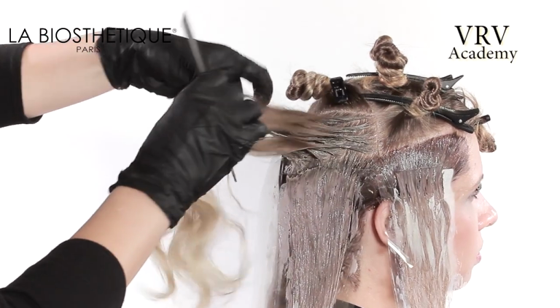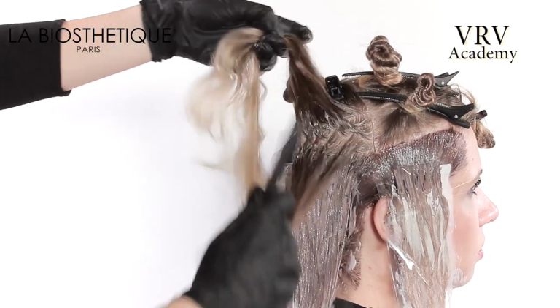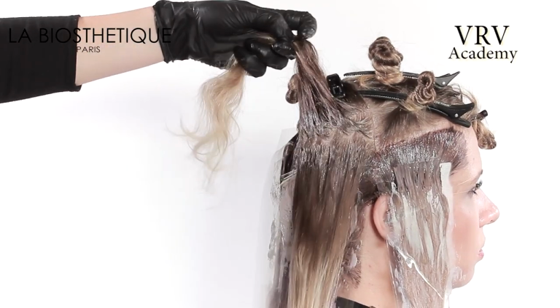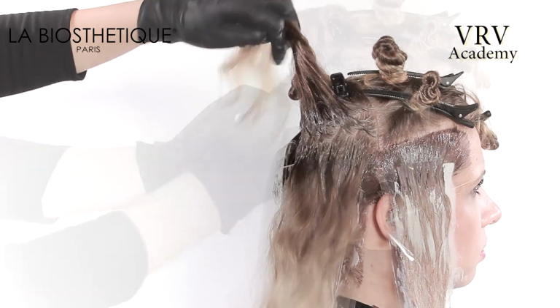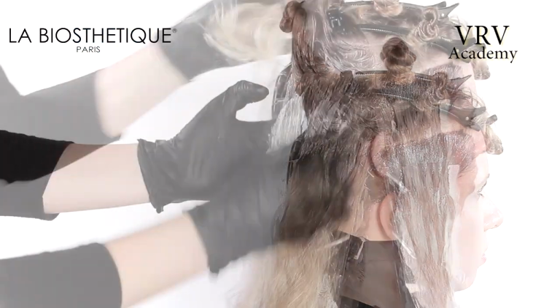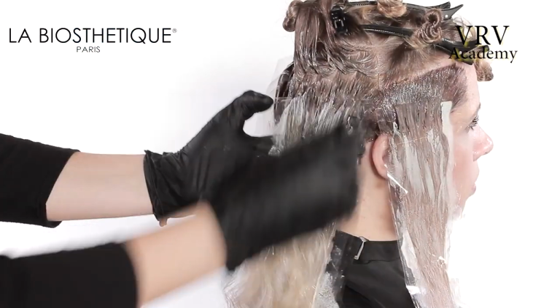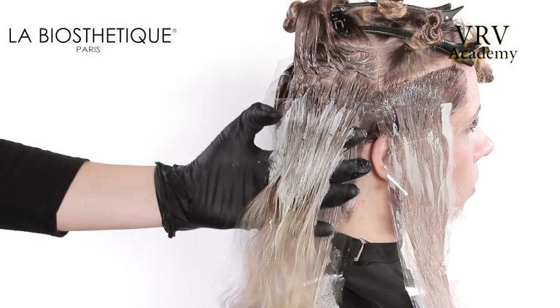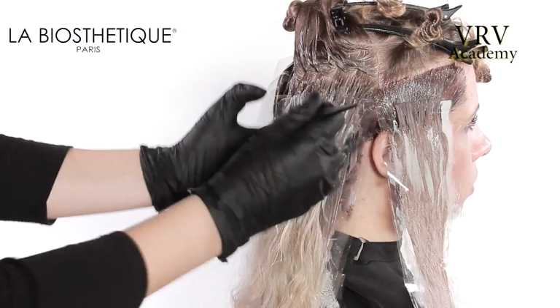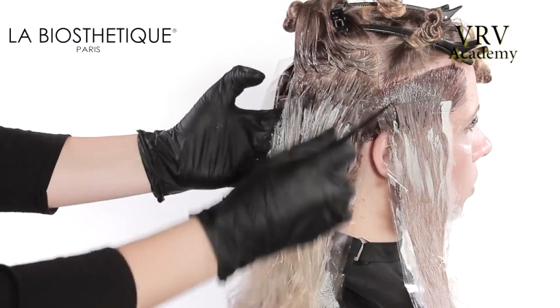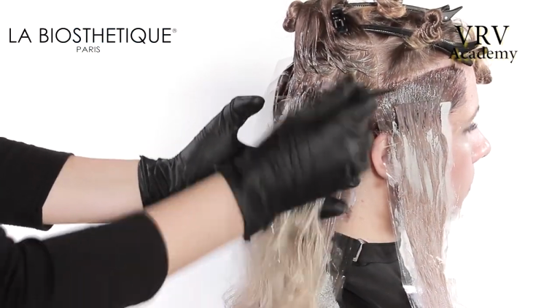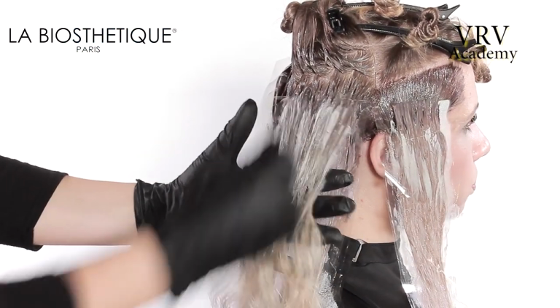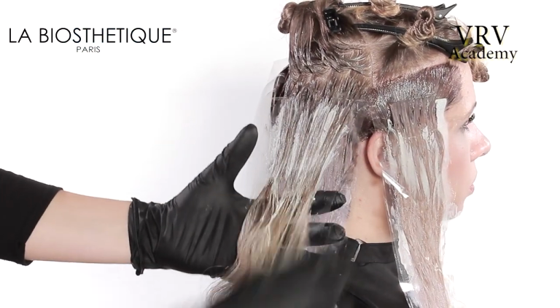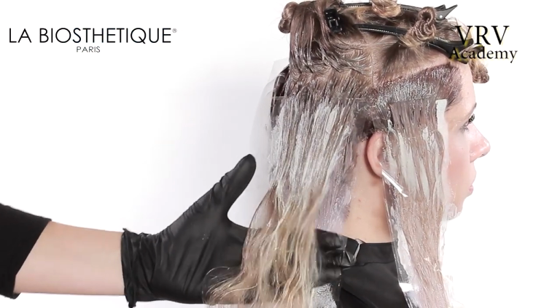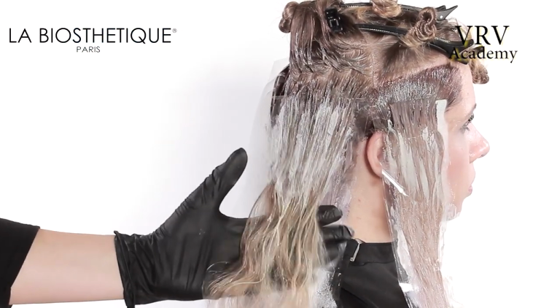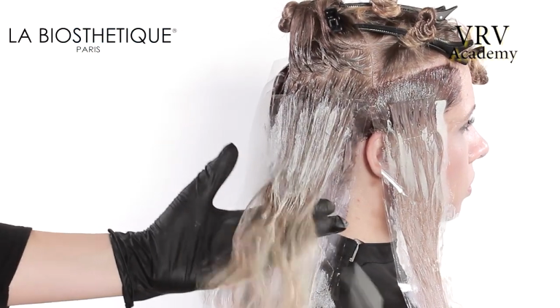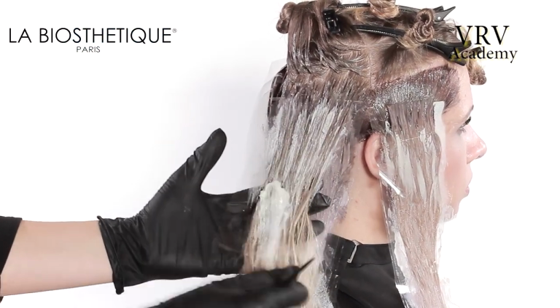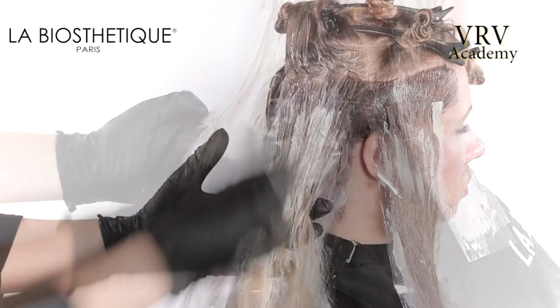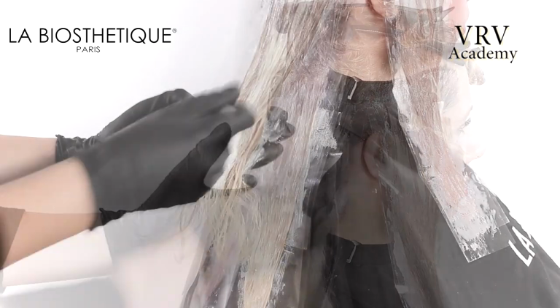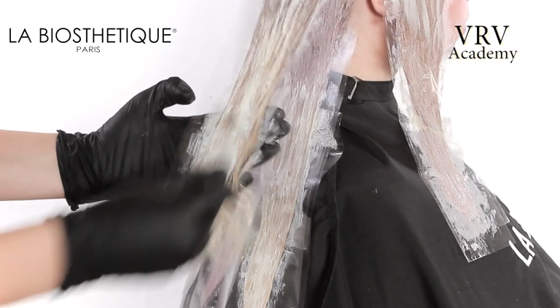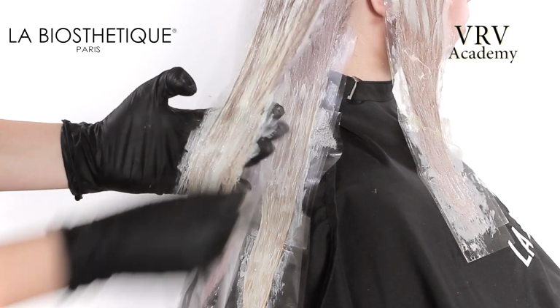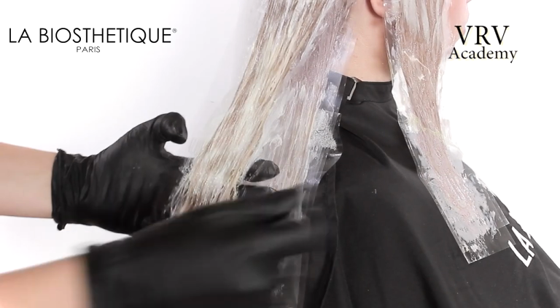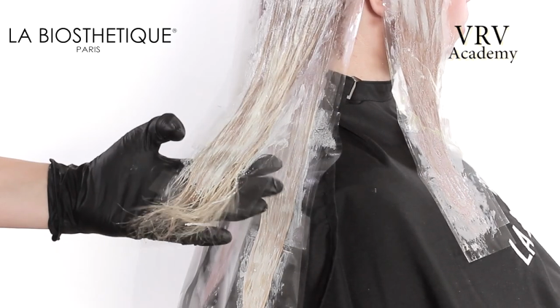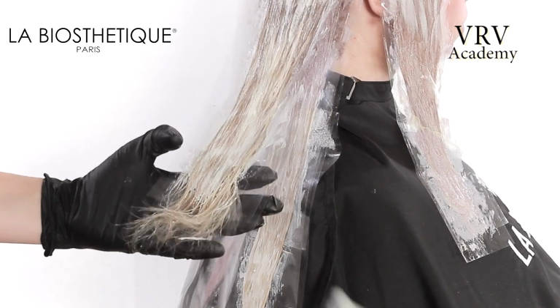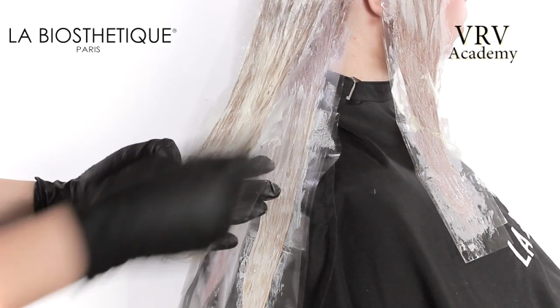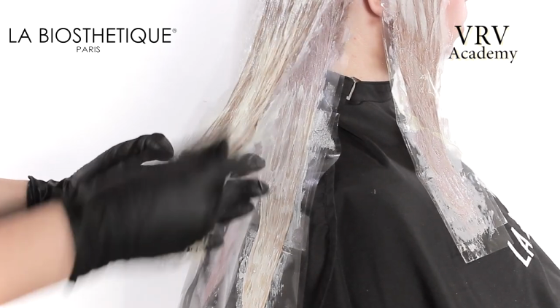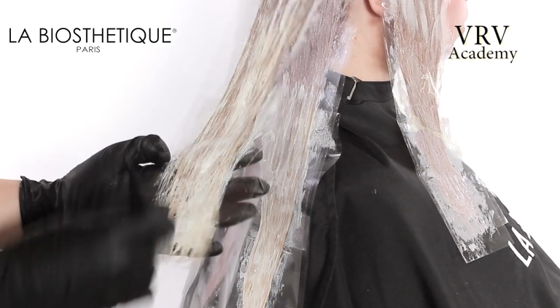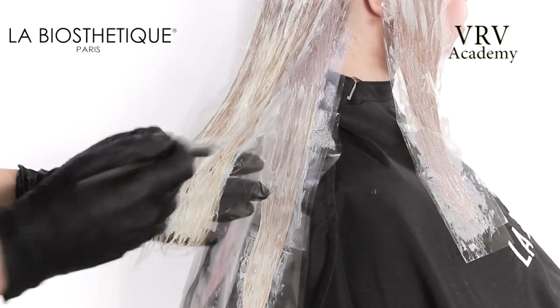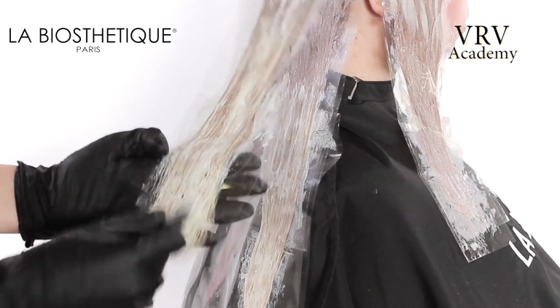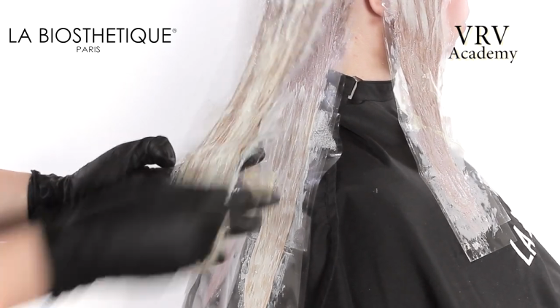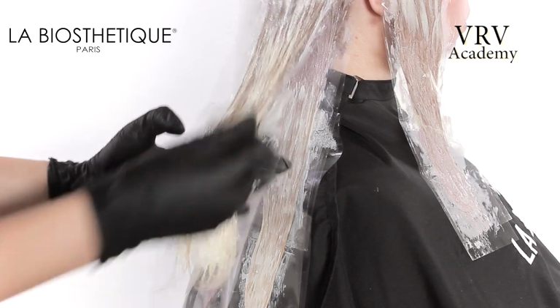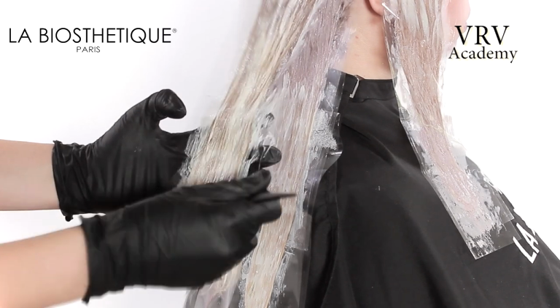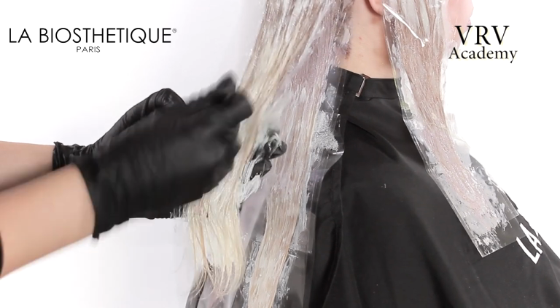This application is then repeated on the opposite side. Blushing the color together allows the eye to see a gentle transition from darker to lighter with no hard demarcation lines.